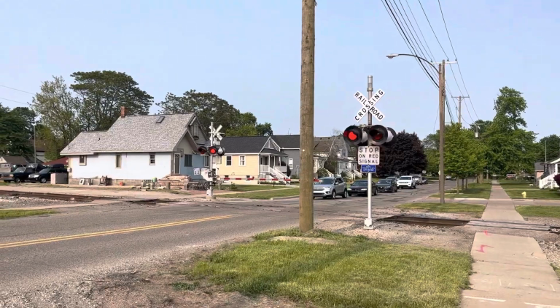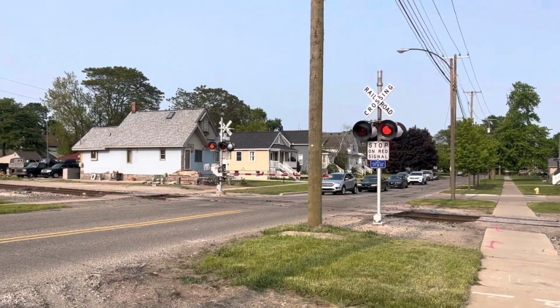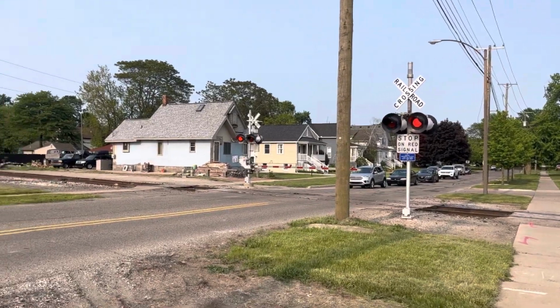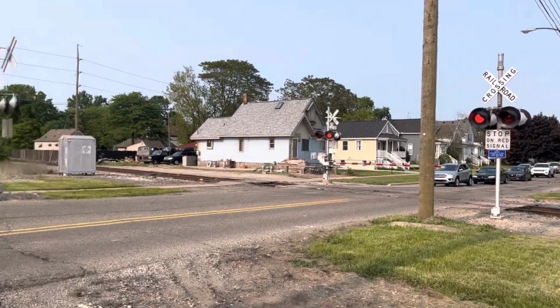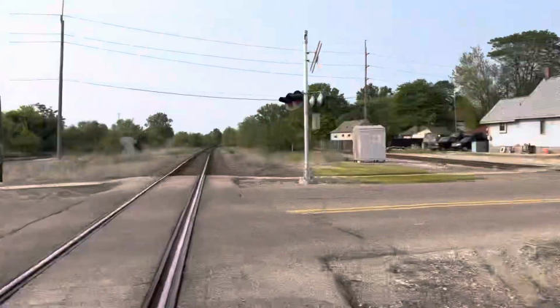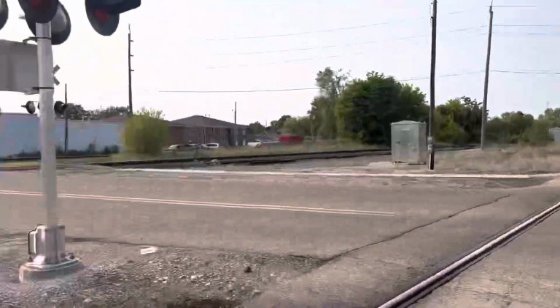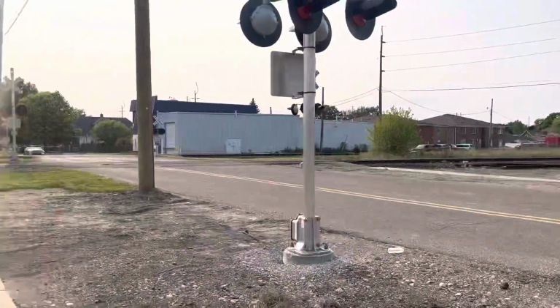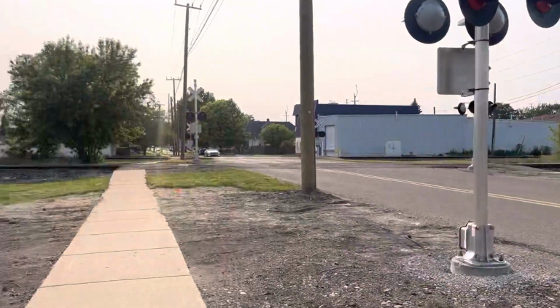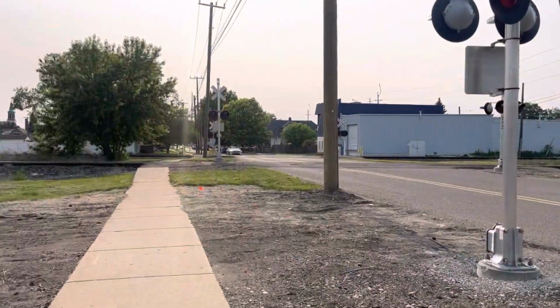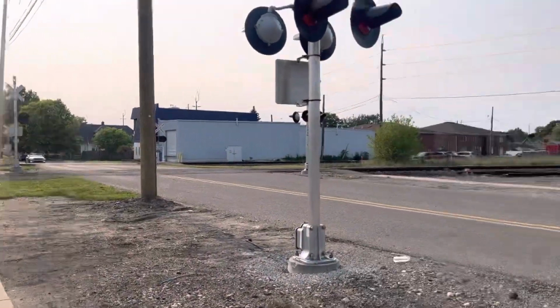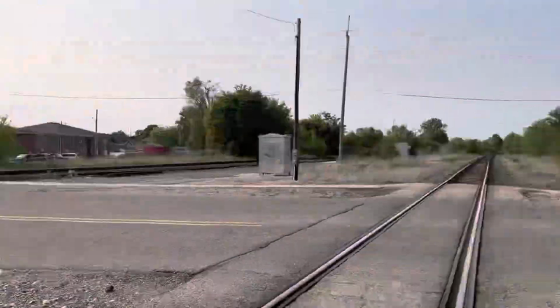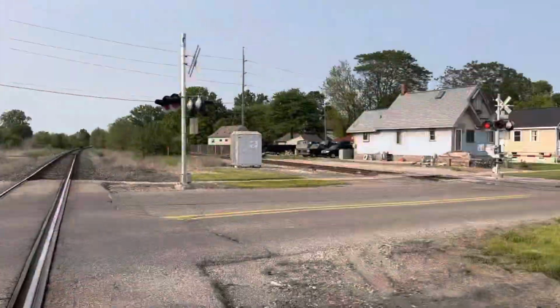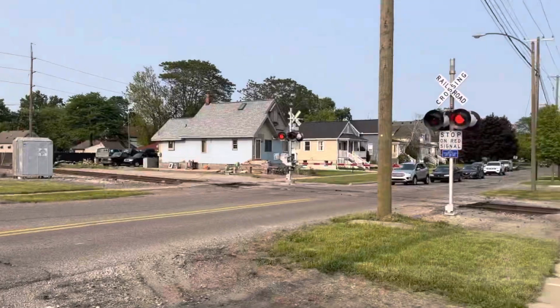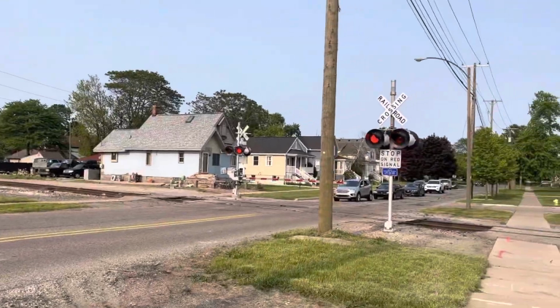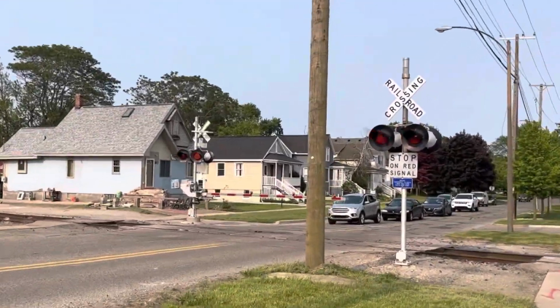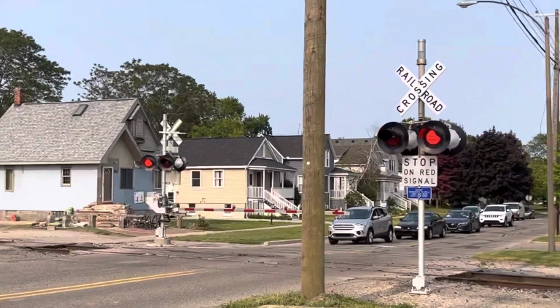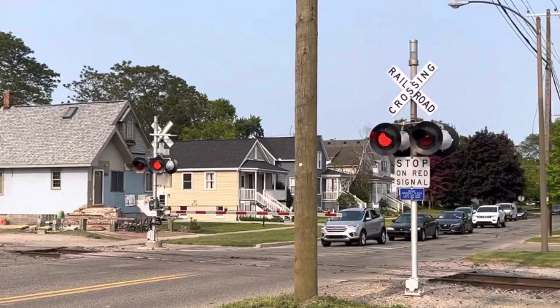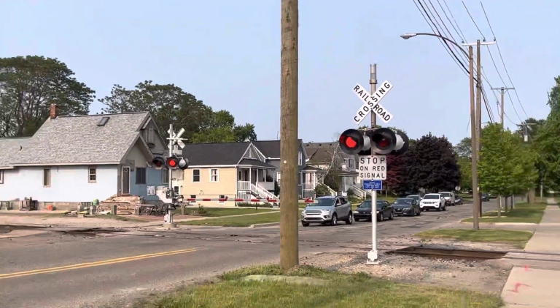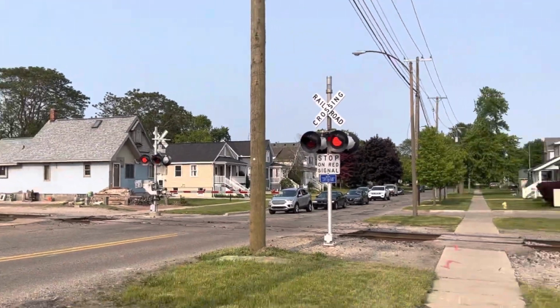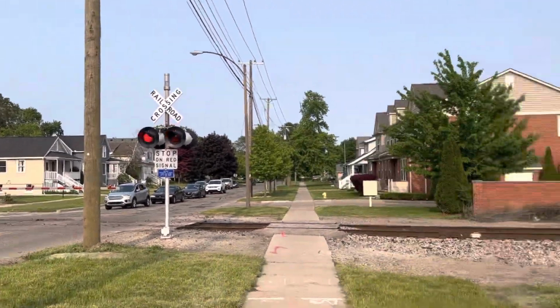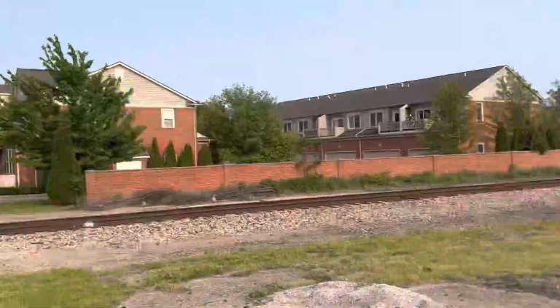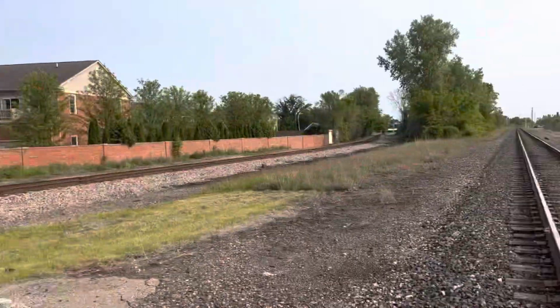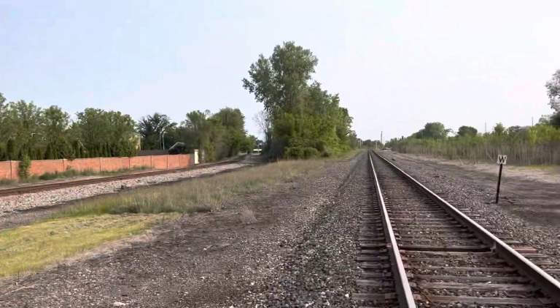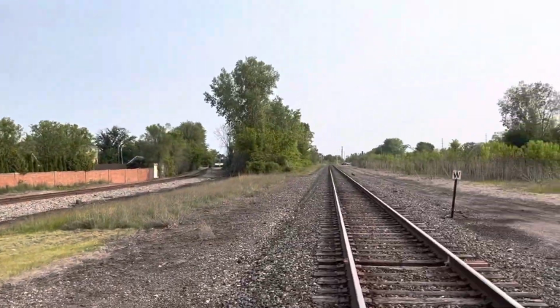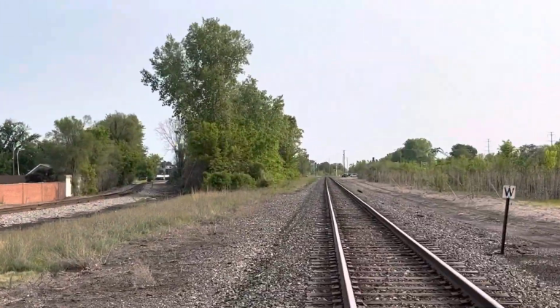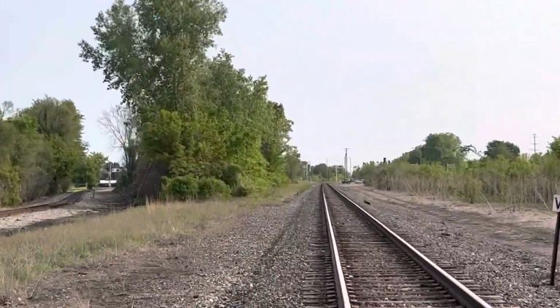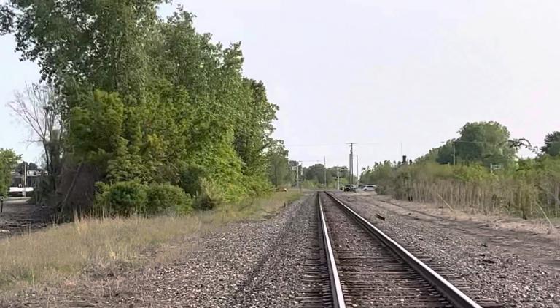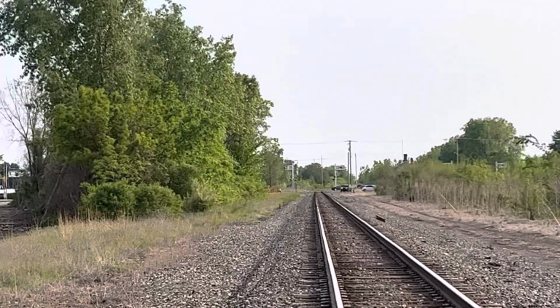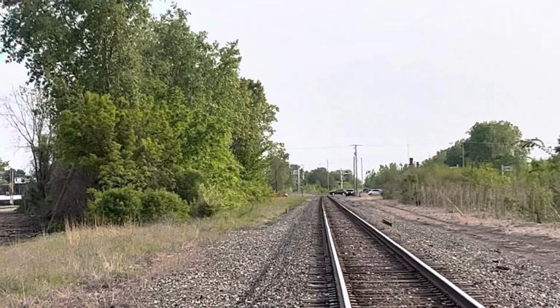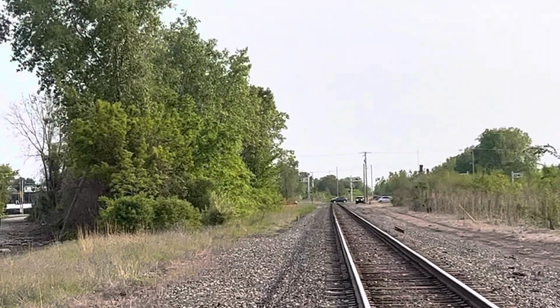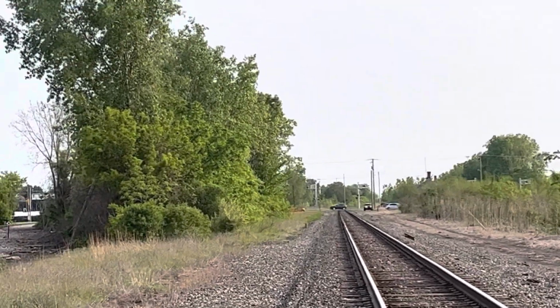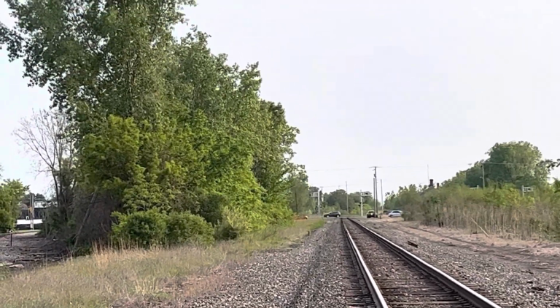We have a malfunction here at Vinewood Avenue. As you can see, it's the Flat Rock Sub that's malfunctioning. I think Oak Street's malfunctioning as well. I see the Conroe cantilevers are on.